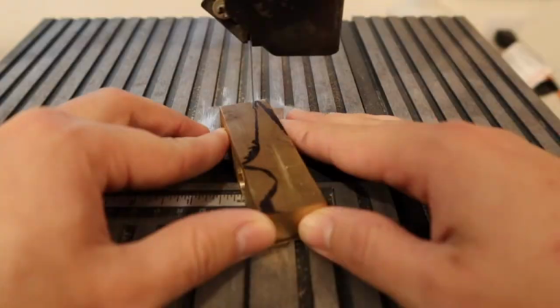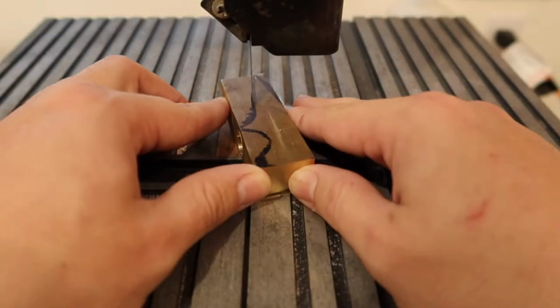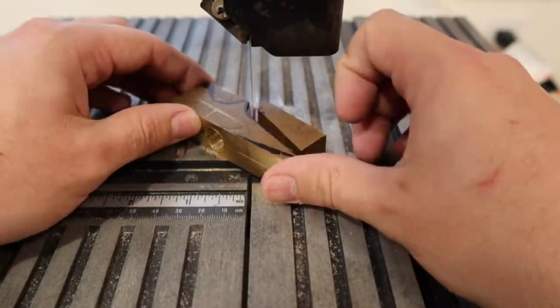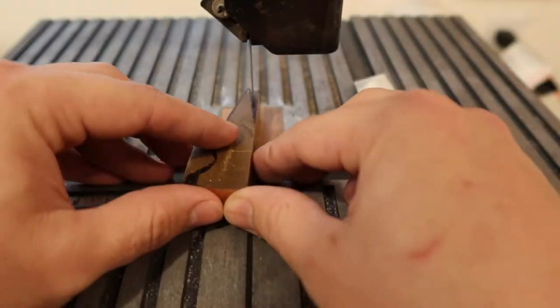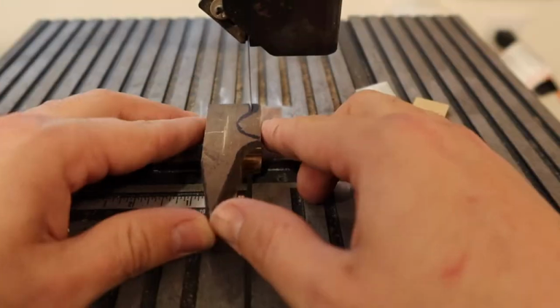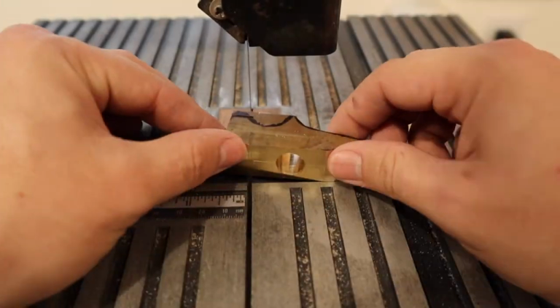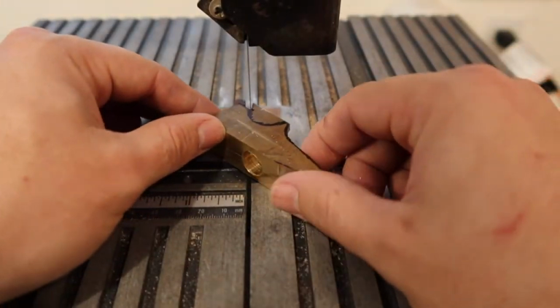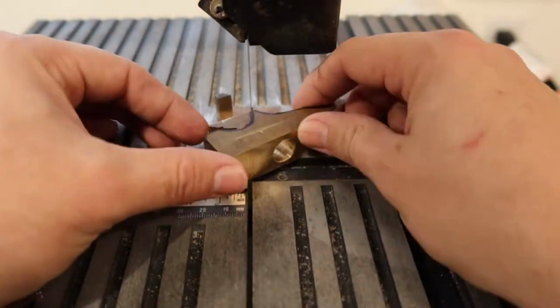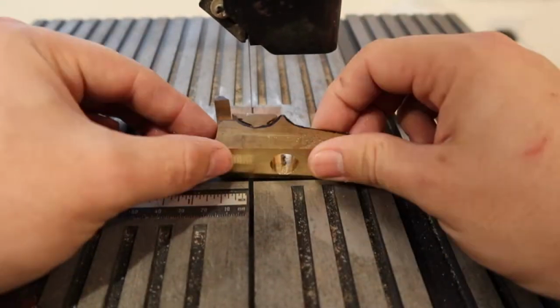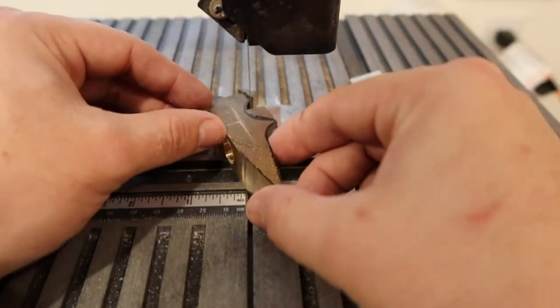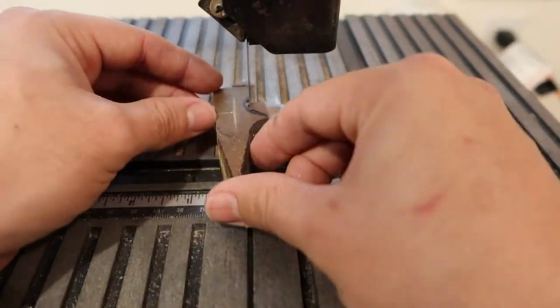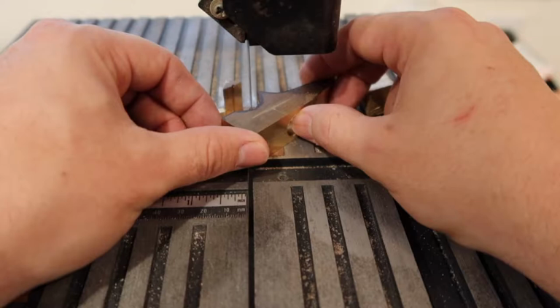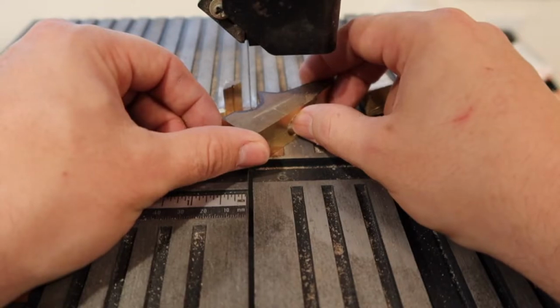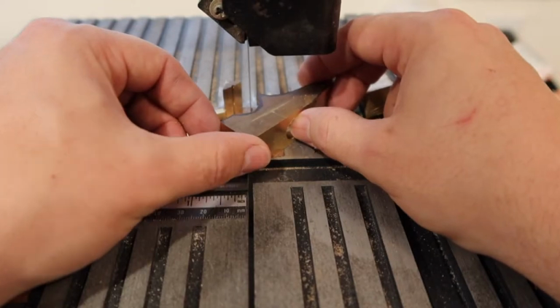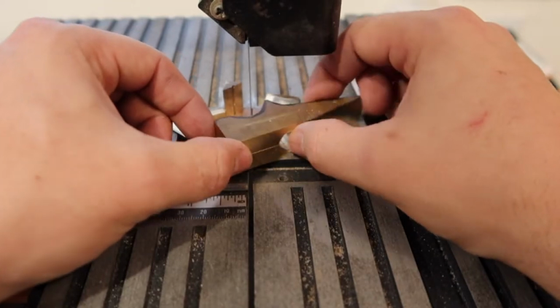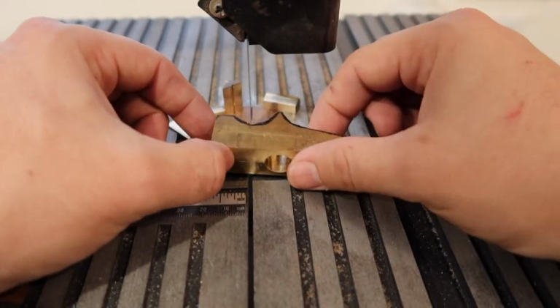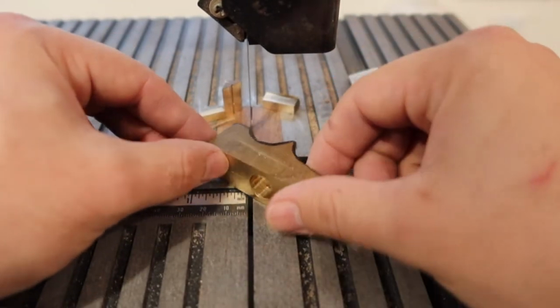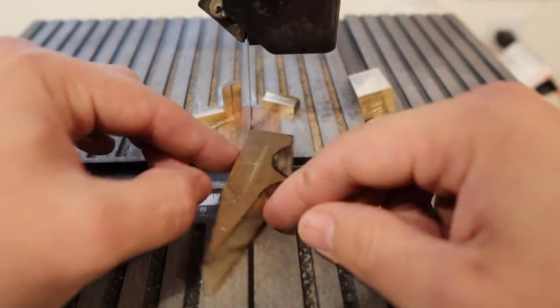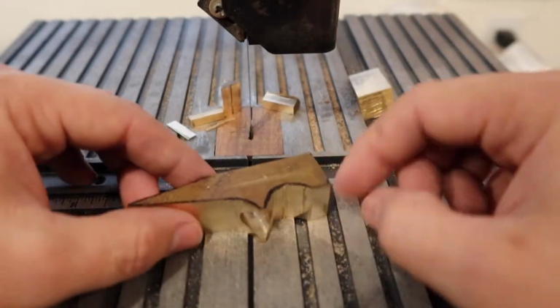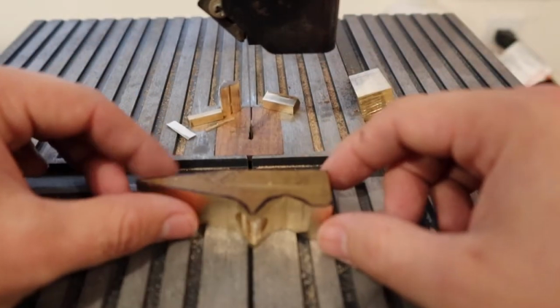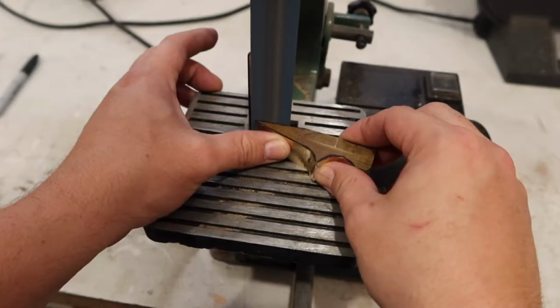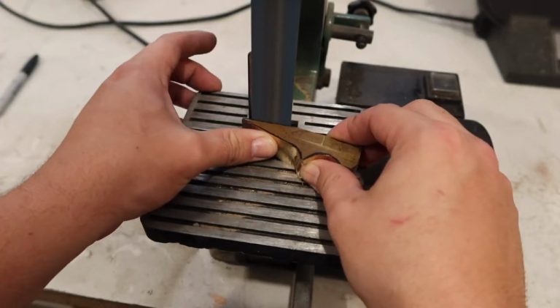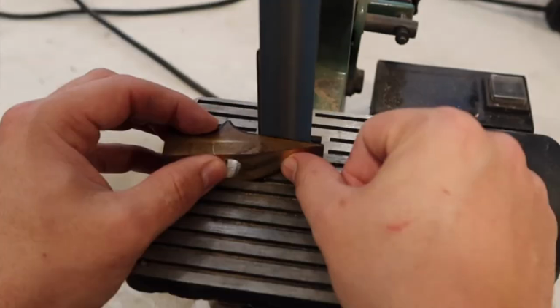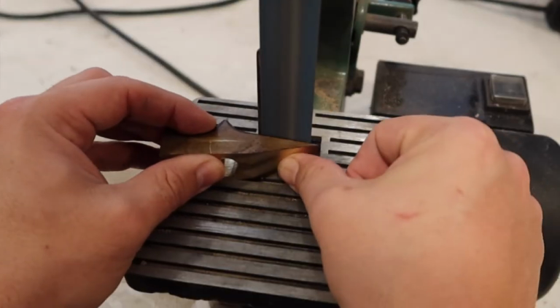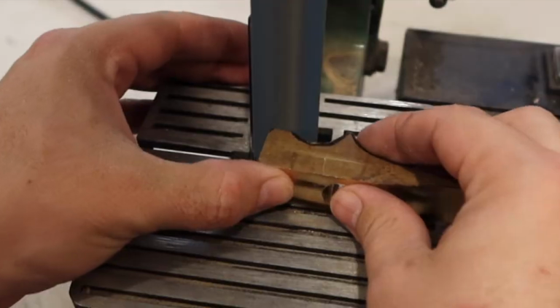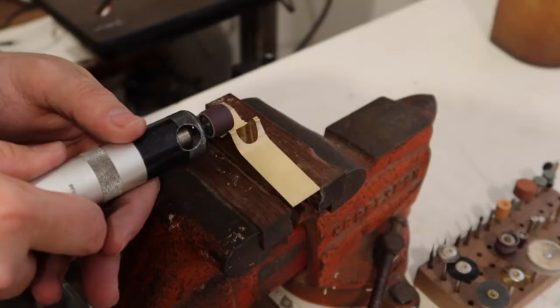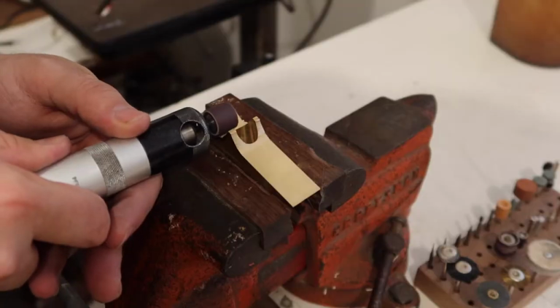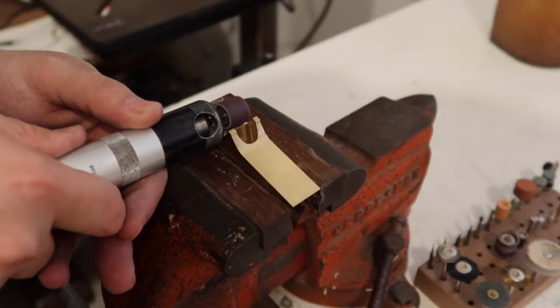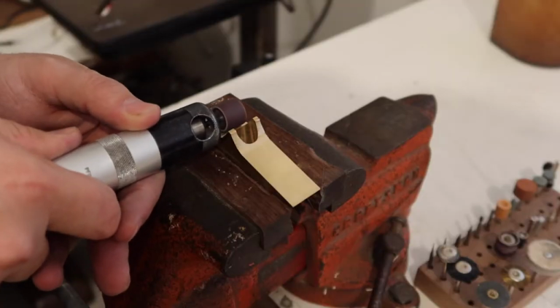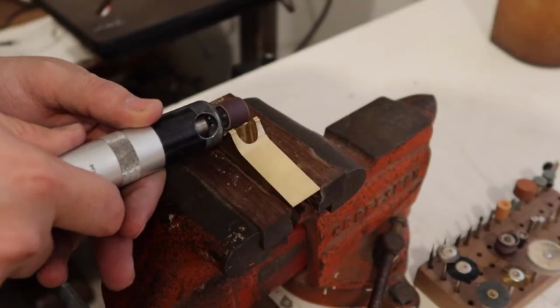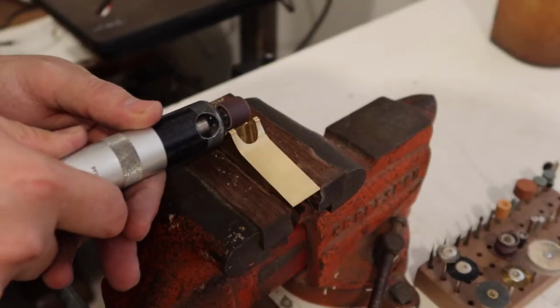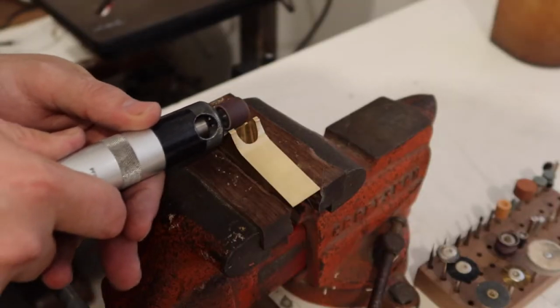Back to the bandsaw to cut out the rough profile. Then I use my cheesy little belt sander and my little rotary carver to grind the rest of the way to the lines.